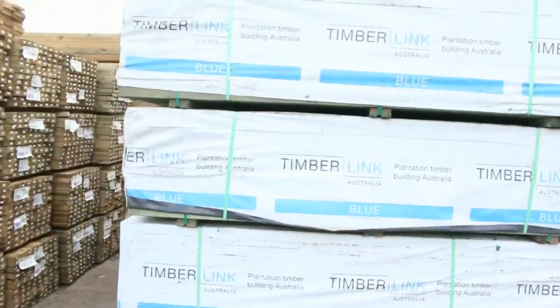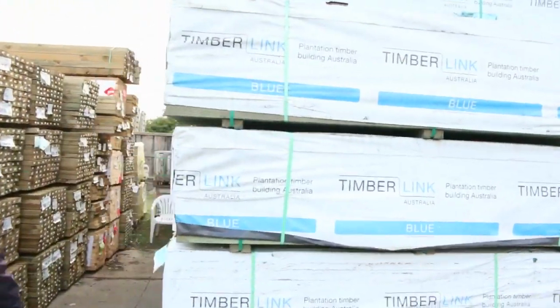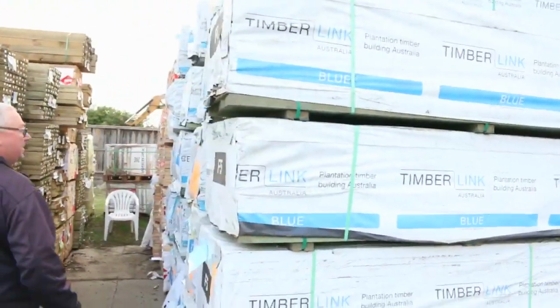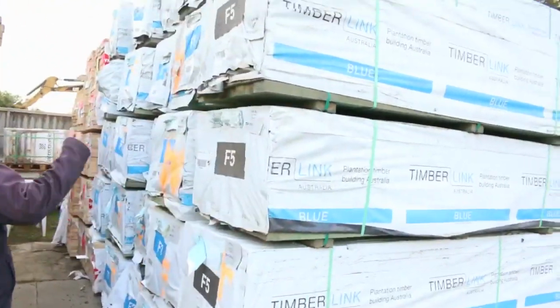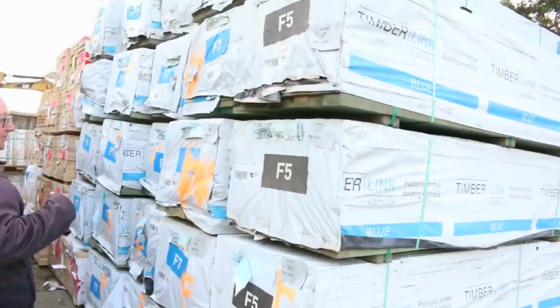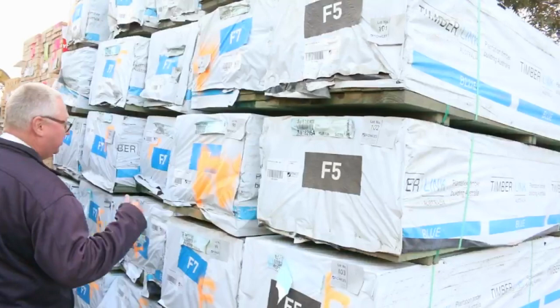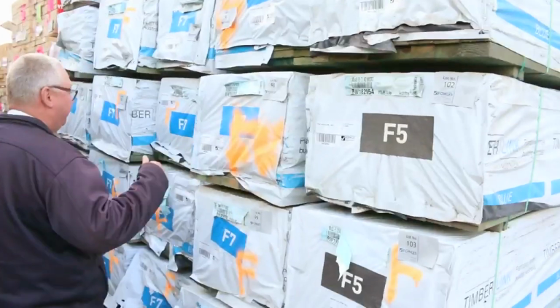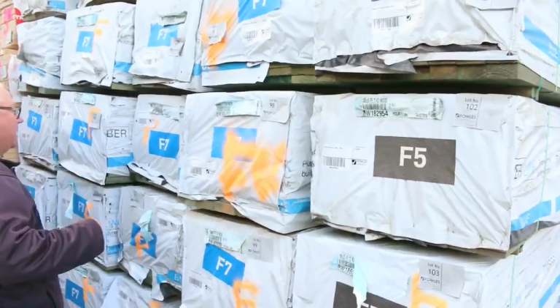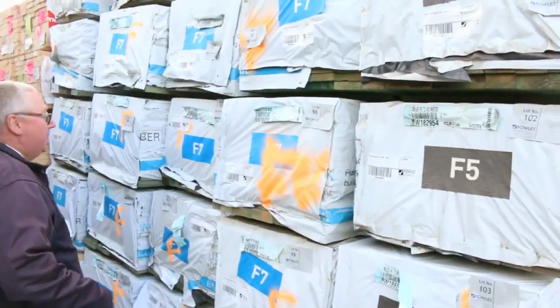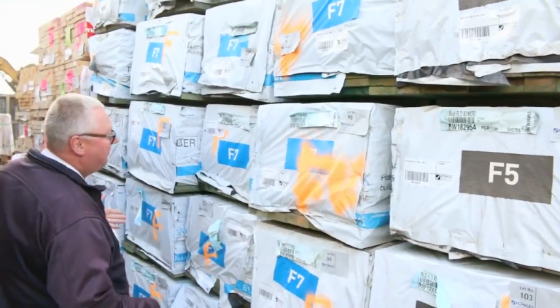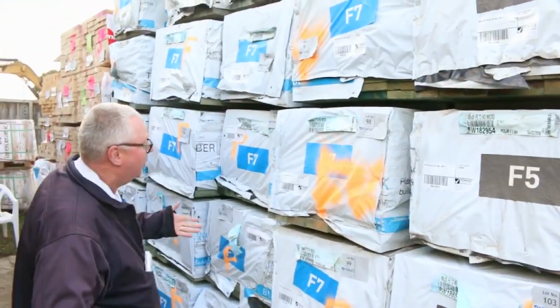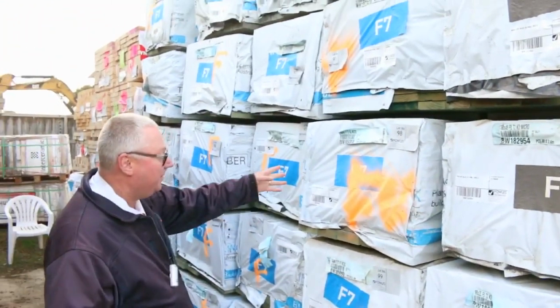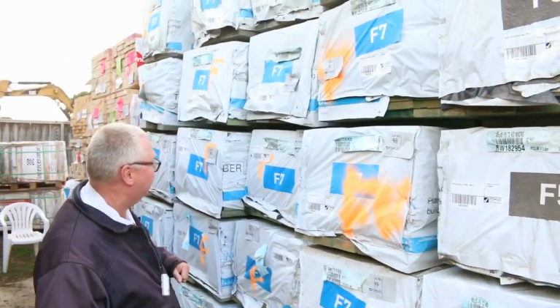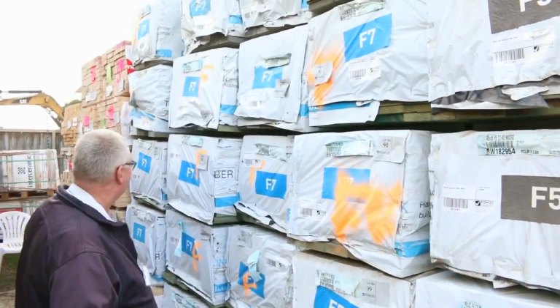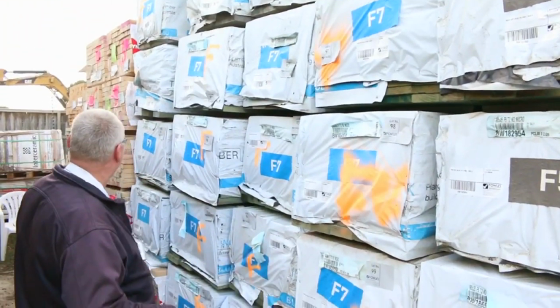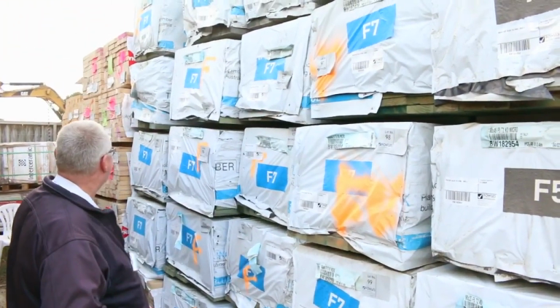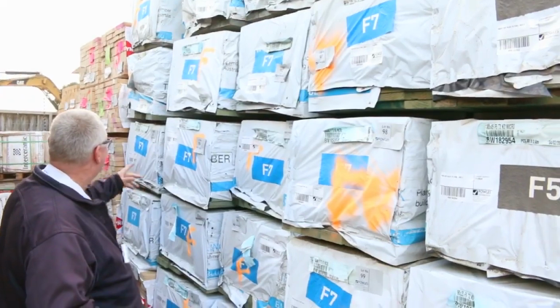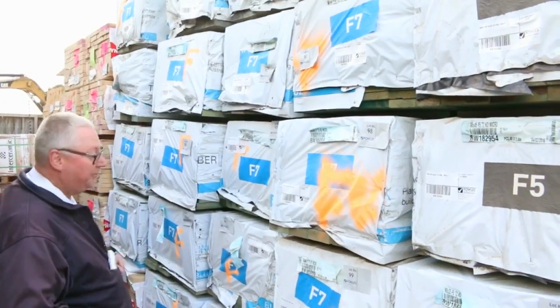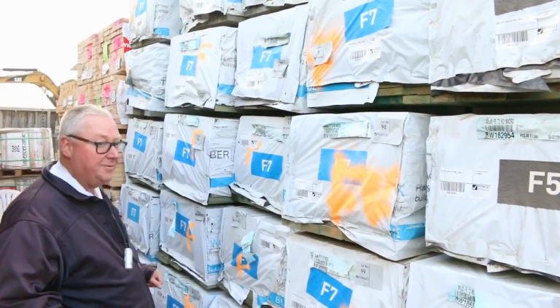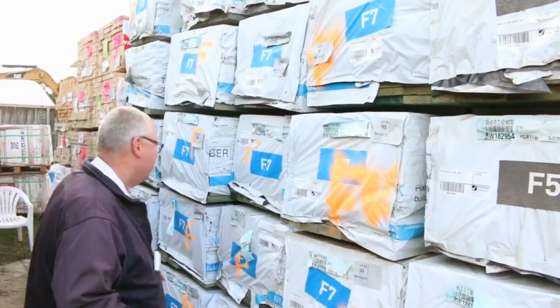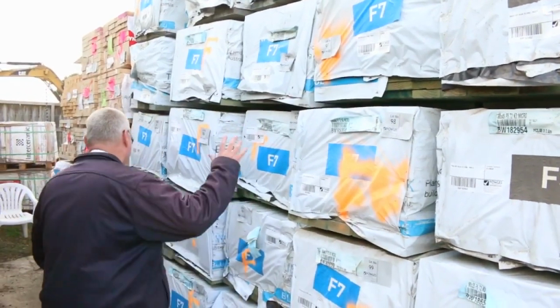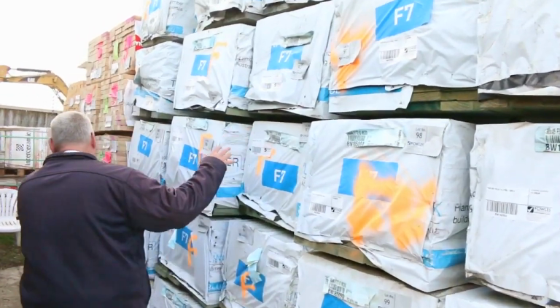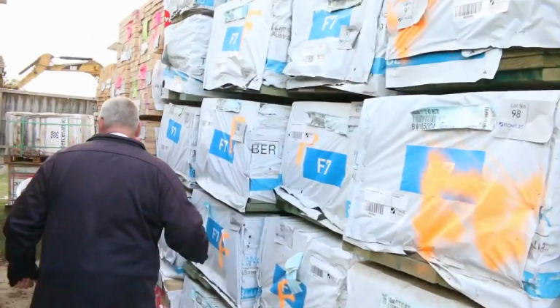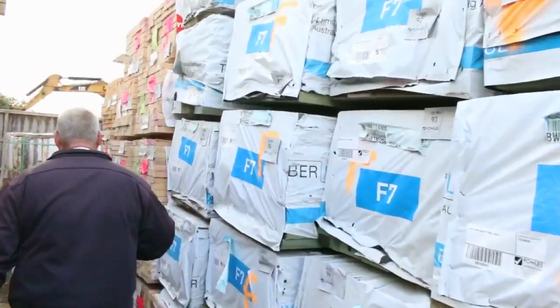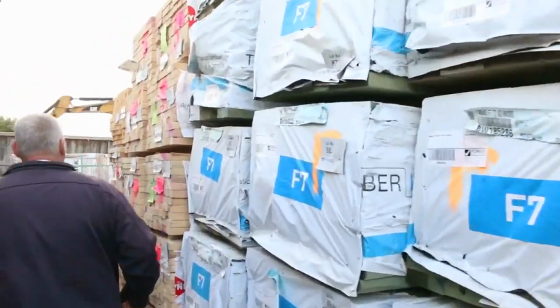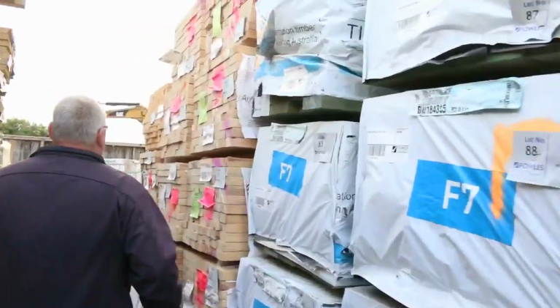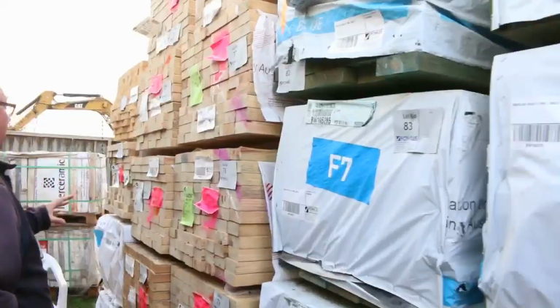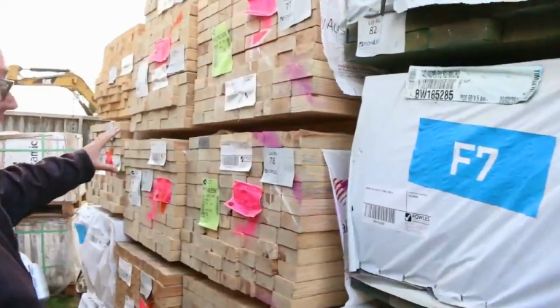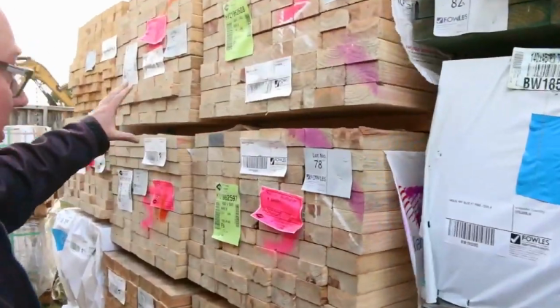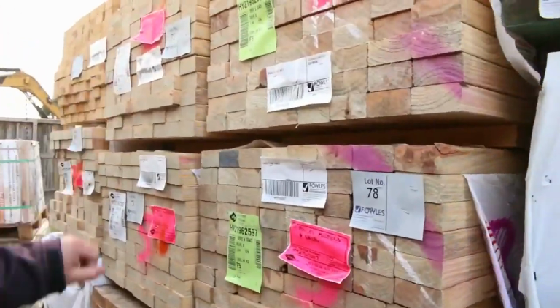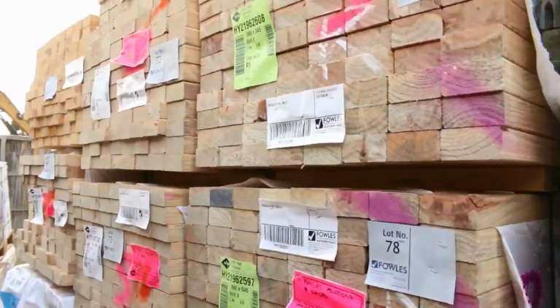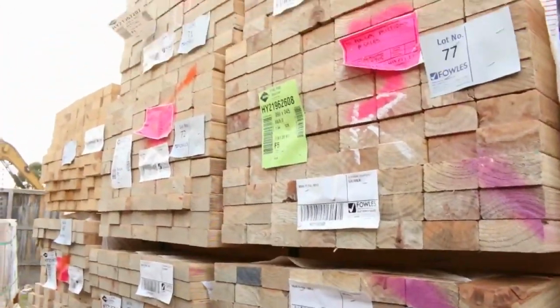A quality load out of Tasmania came in this morning. We've got 90 by 45 termite-treated F5, some 140 by 45 F7 termite-treated, and some 190 by 45 as well. Really quality stock out of Tassie — 90 by 45 F5 in the 6.0s.